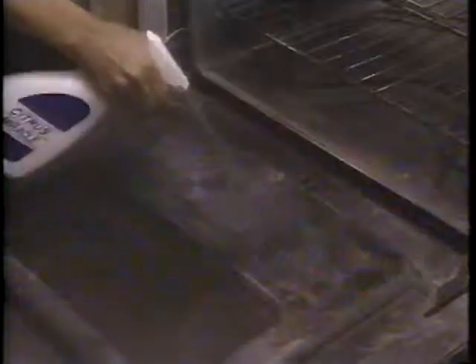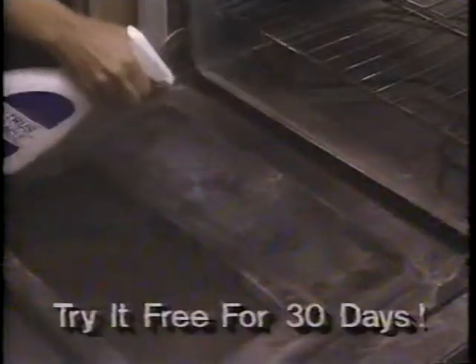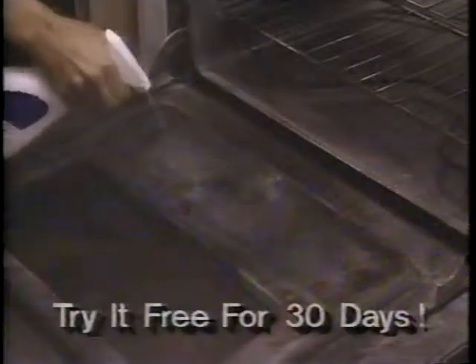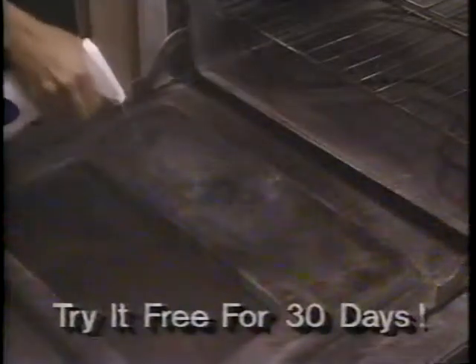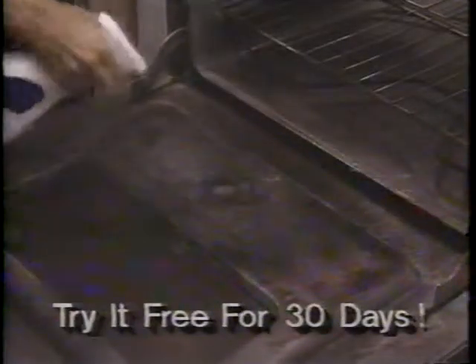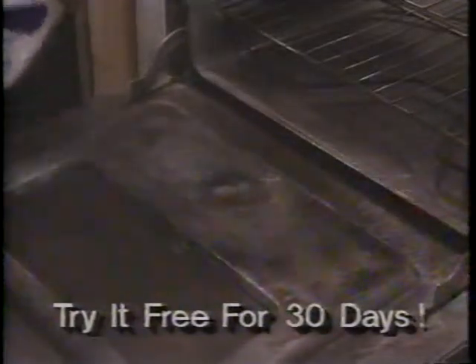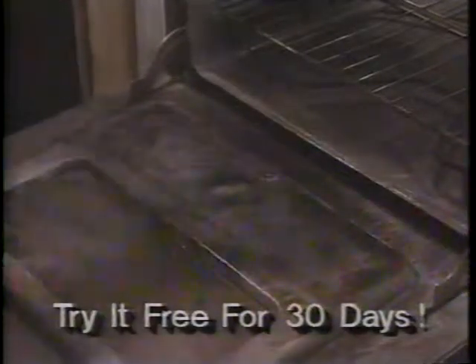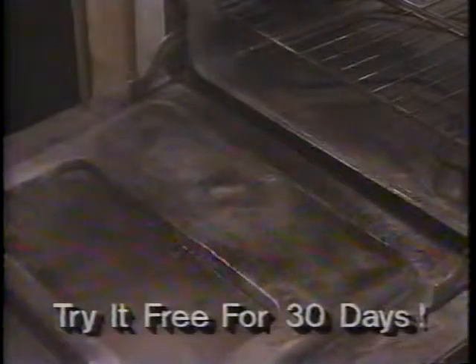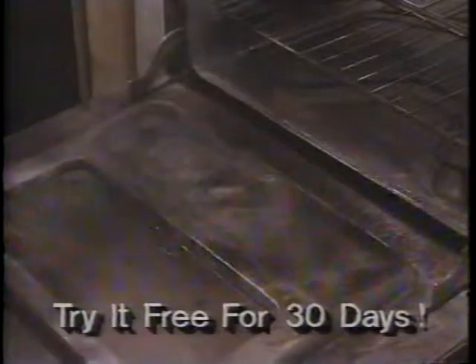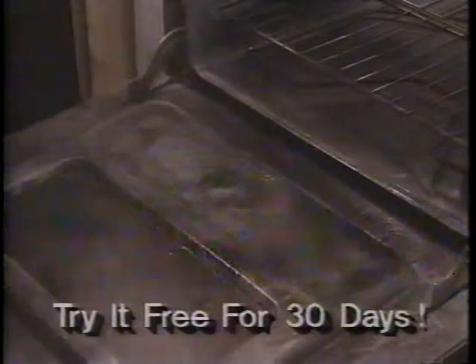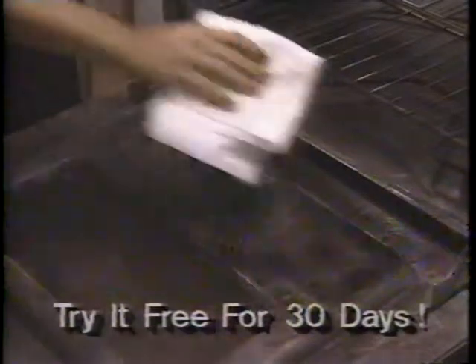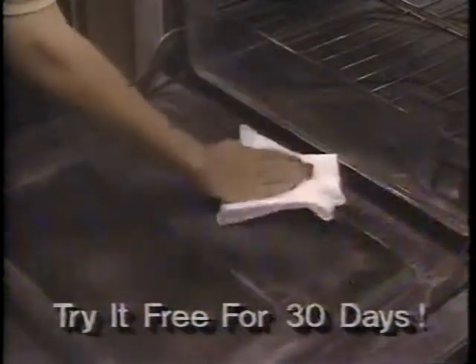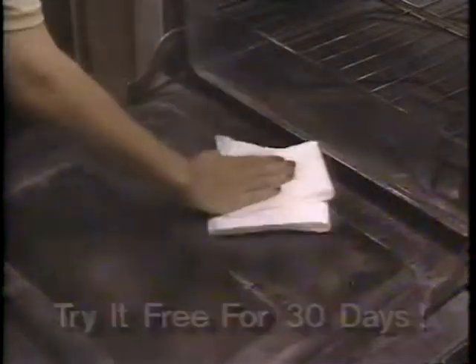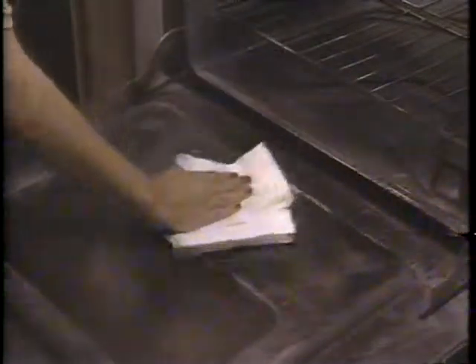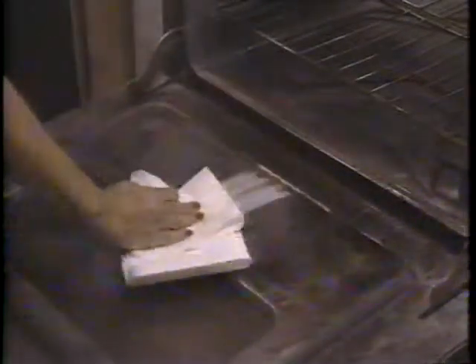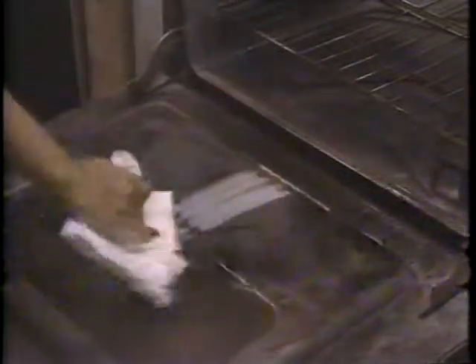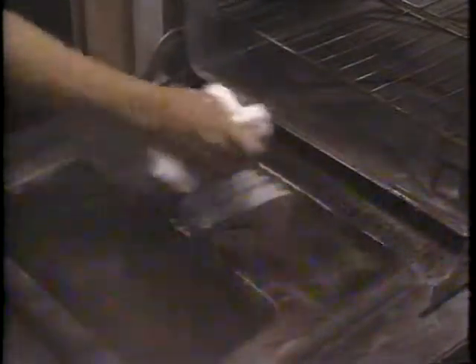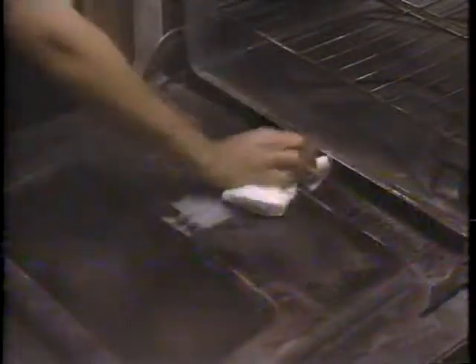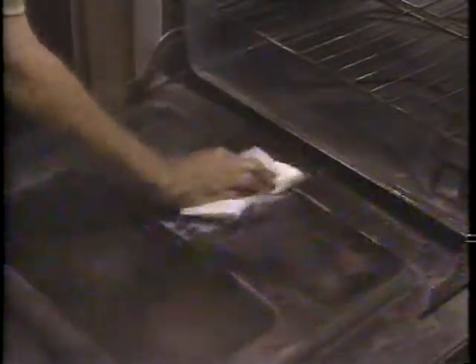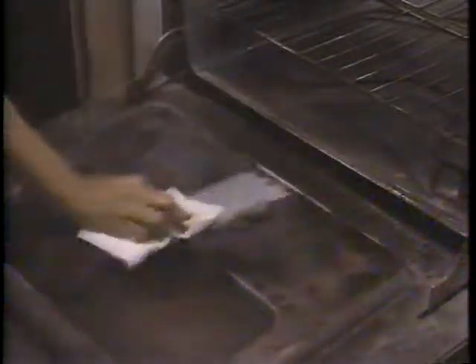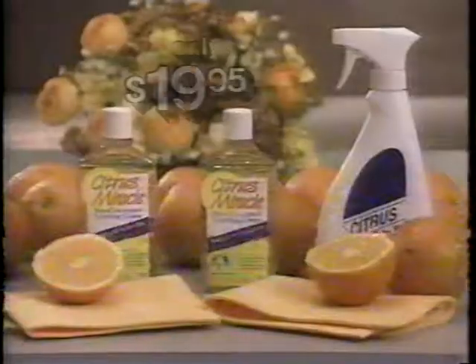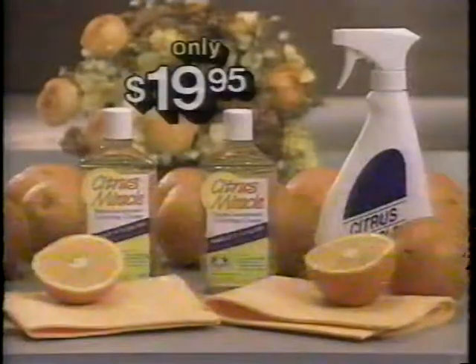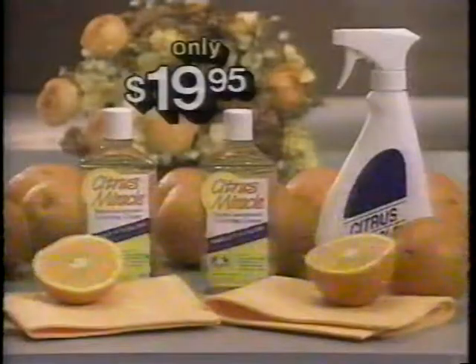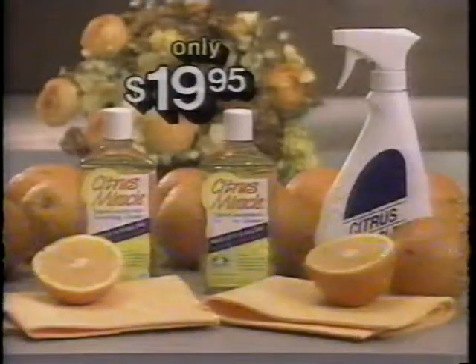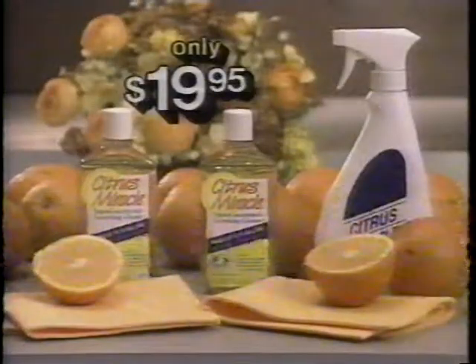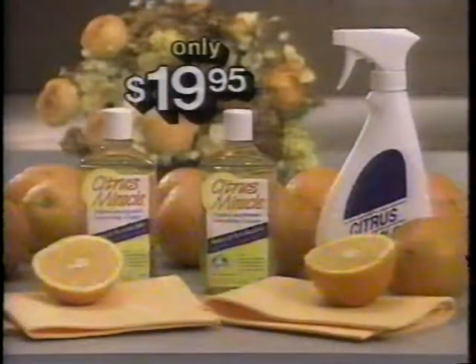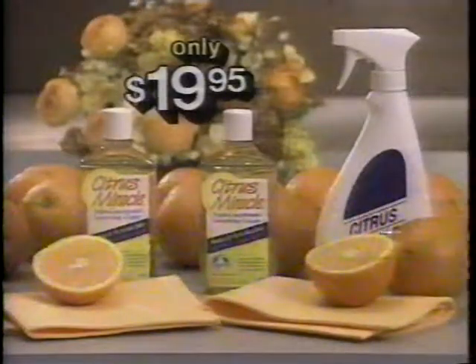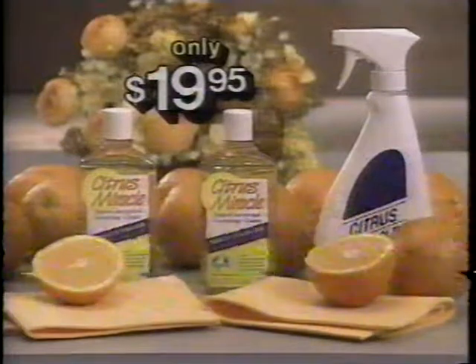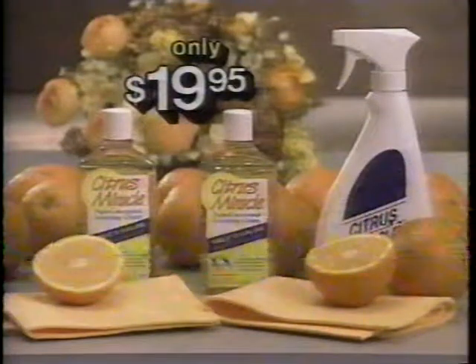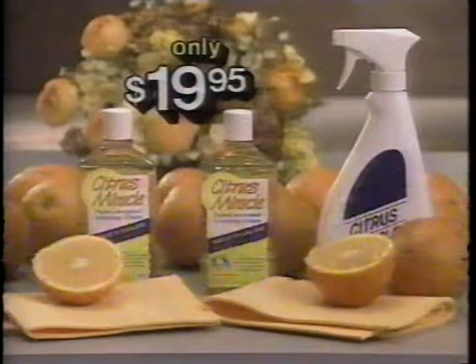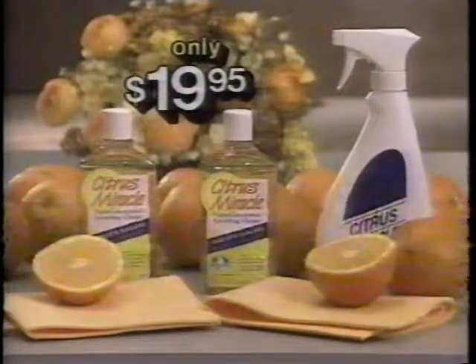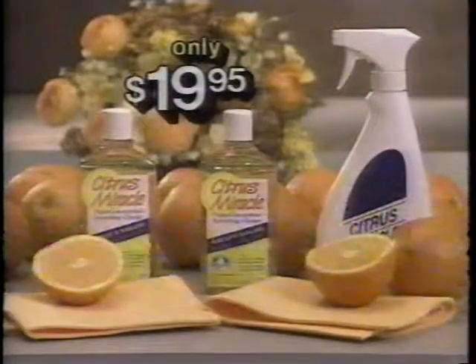Try Citrus Miracle free for 30 days. If it's not the best cleaner you've ever used, return it and your credit card won't be billed. Get the entire Citrus Cleaning Kit, all for only $19.95.